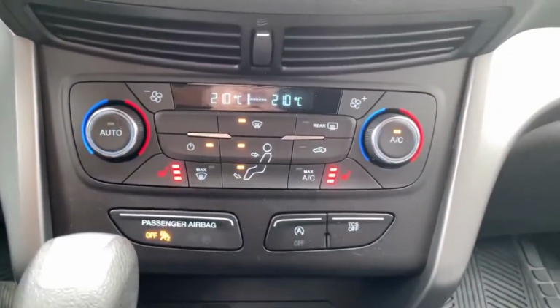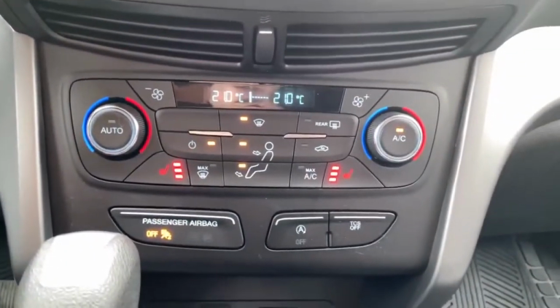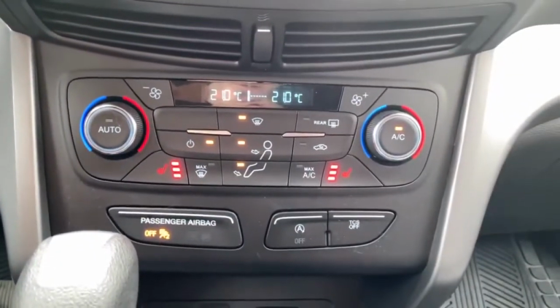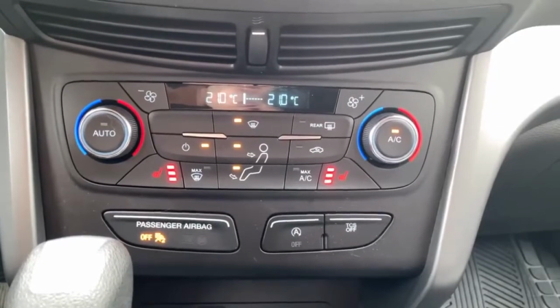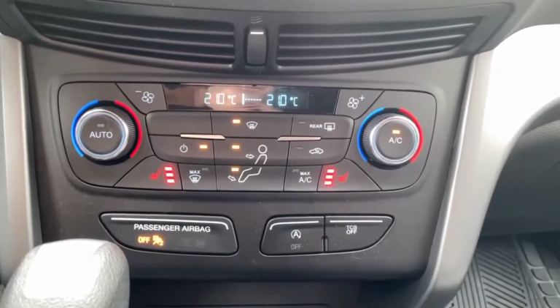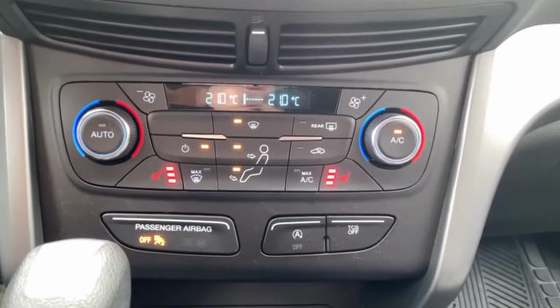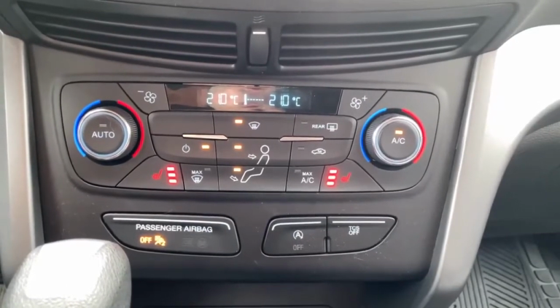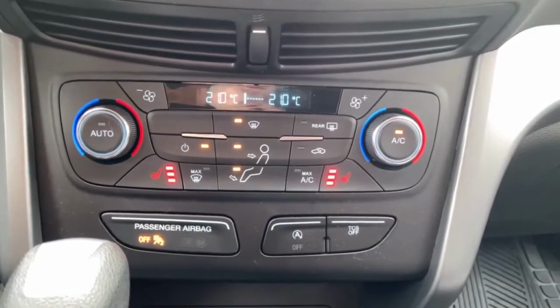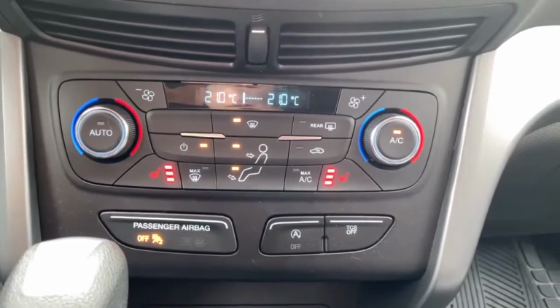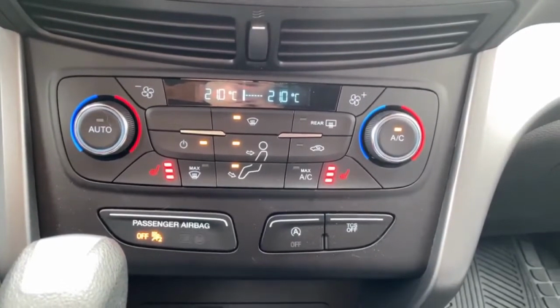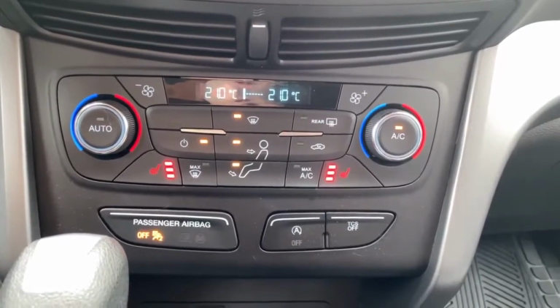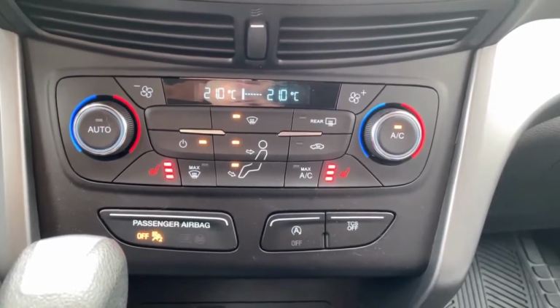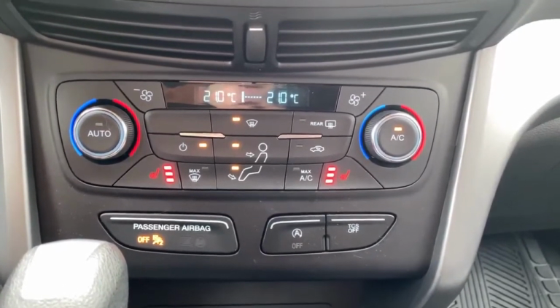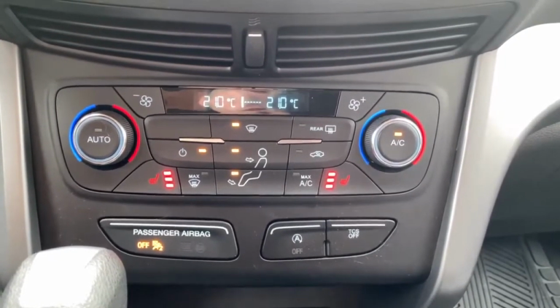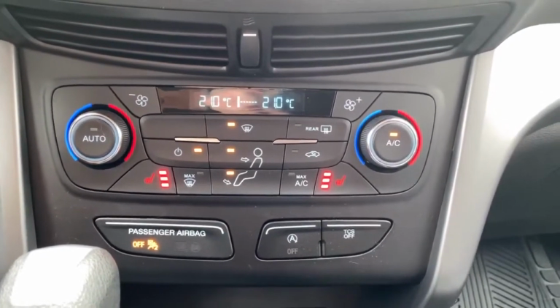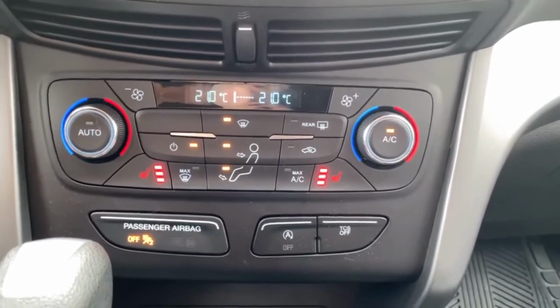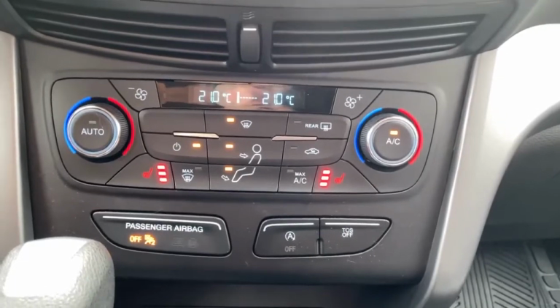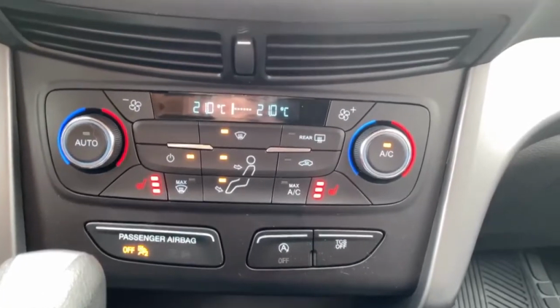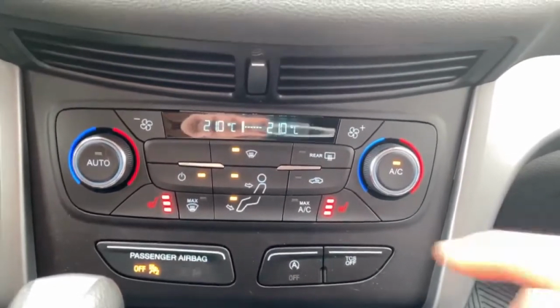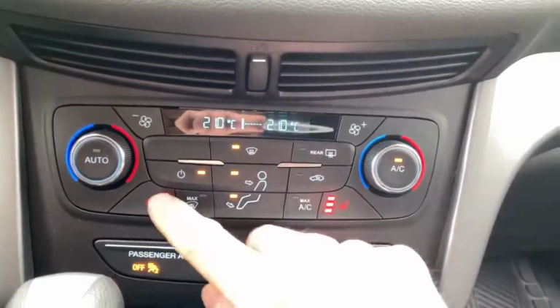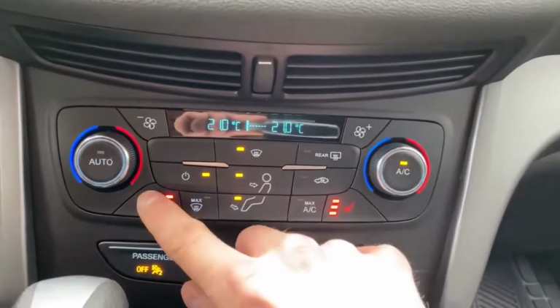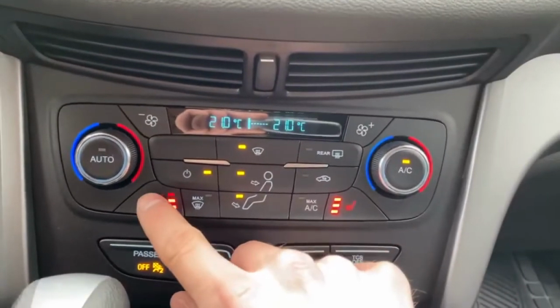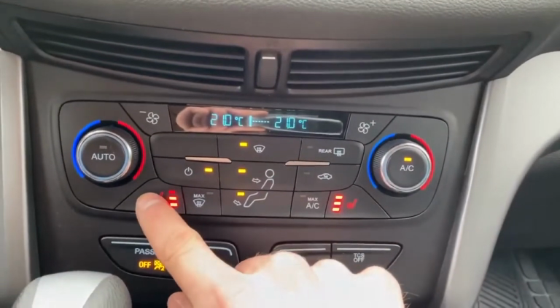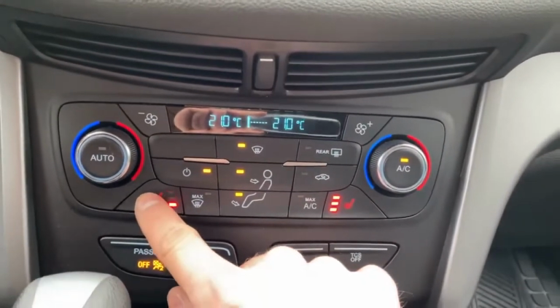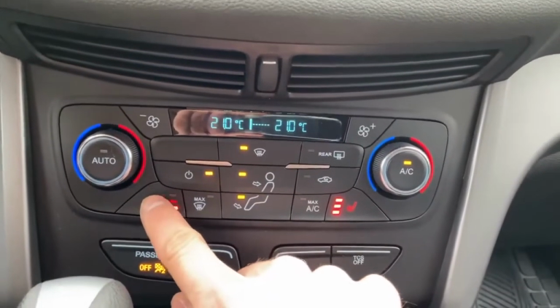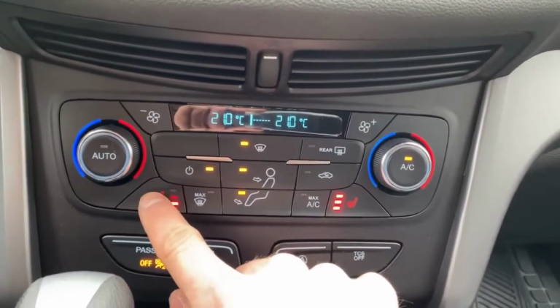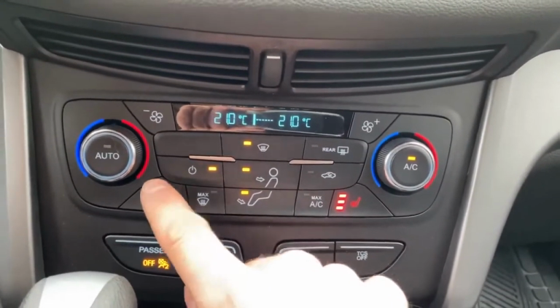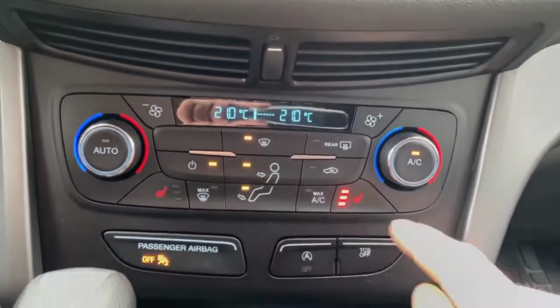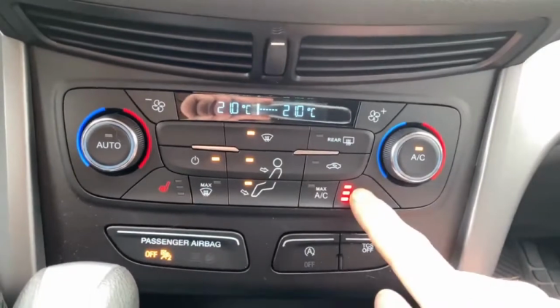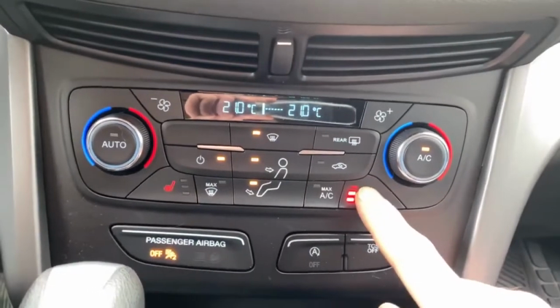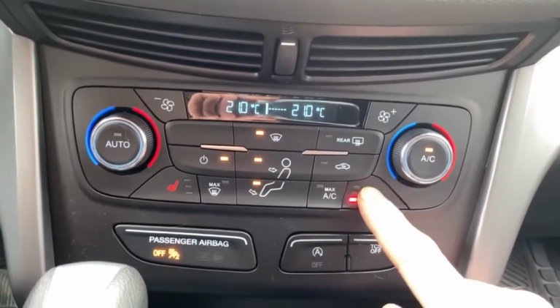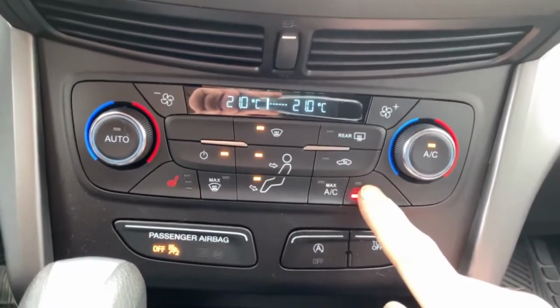On the center dash where the climate control is, you can see we have dual climate control — I can have it a little warmer on my side and my passenger can have it a little cooler on theirs. We also have heated seats with high, medium, and low settings, or you can turn them off.